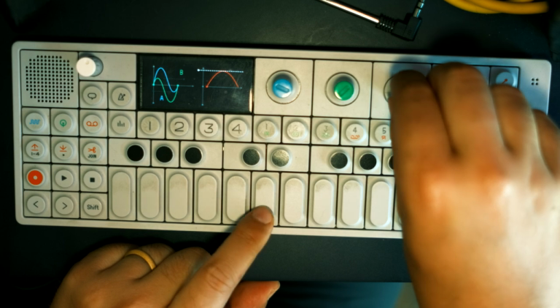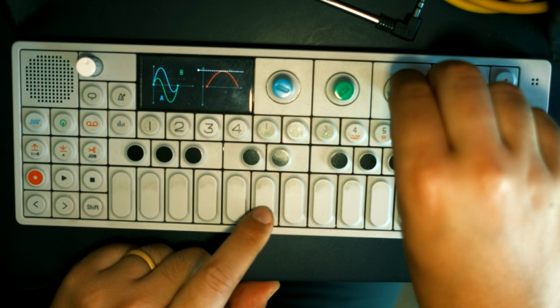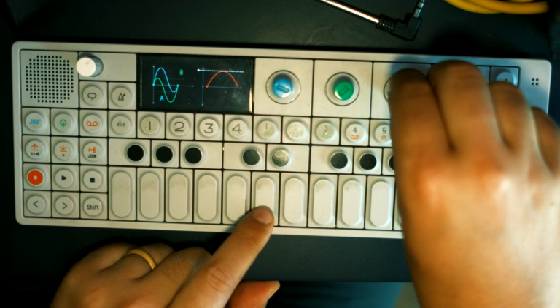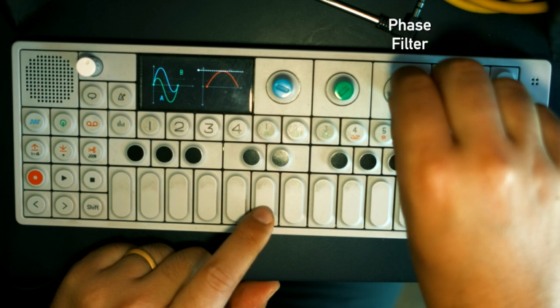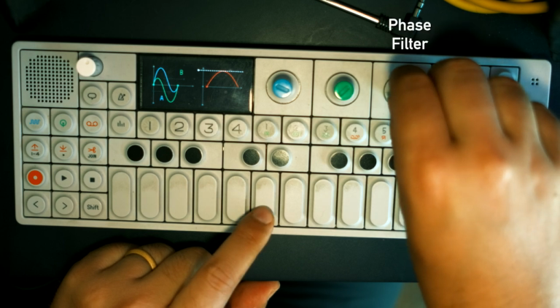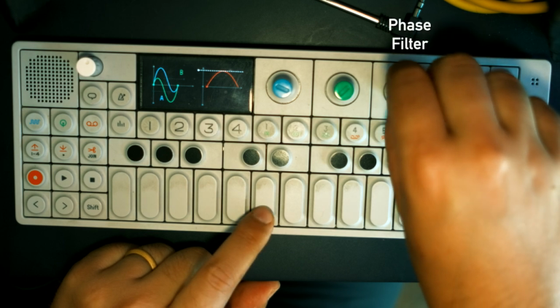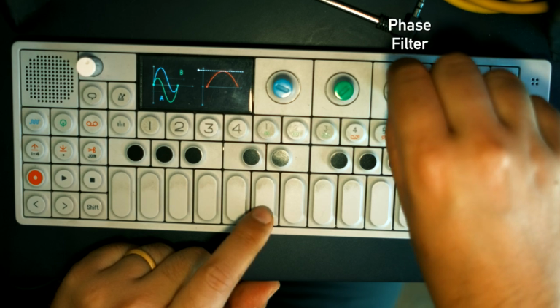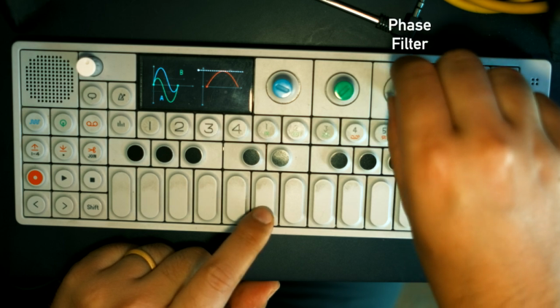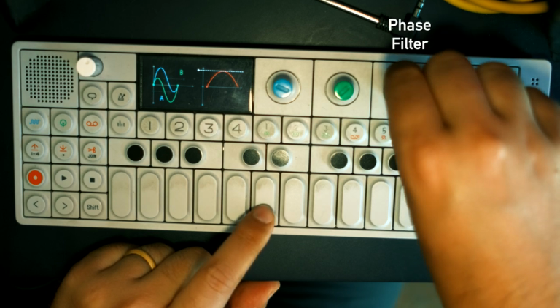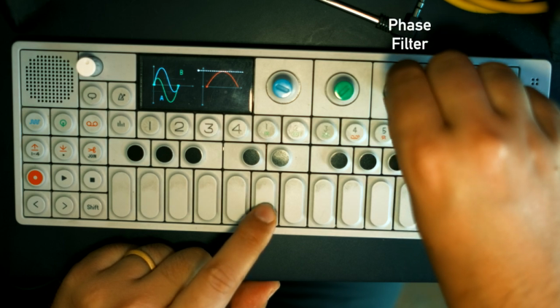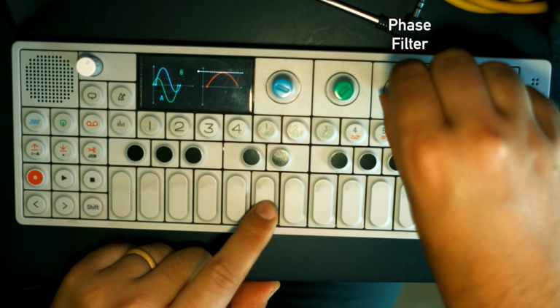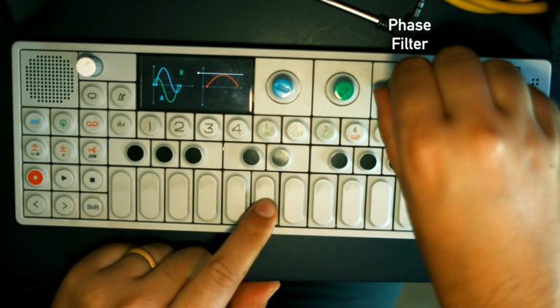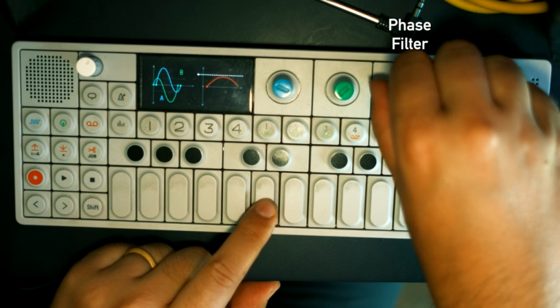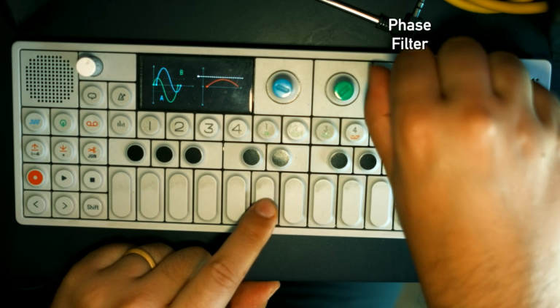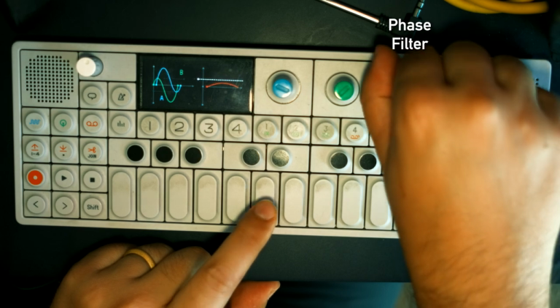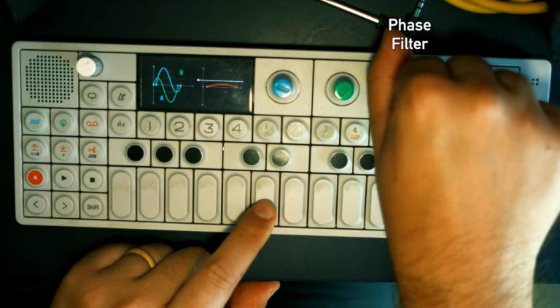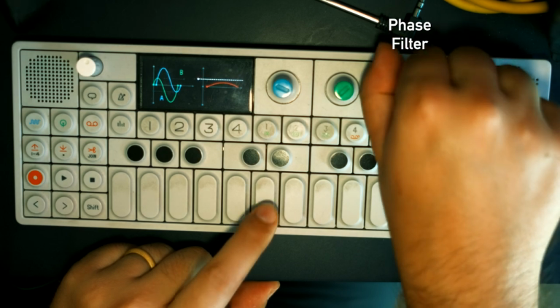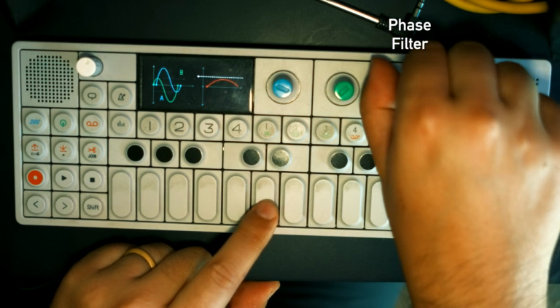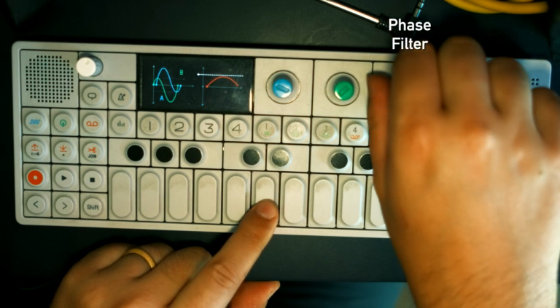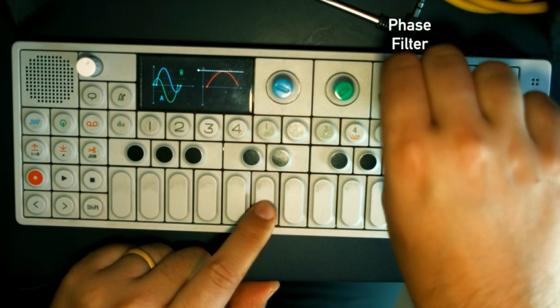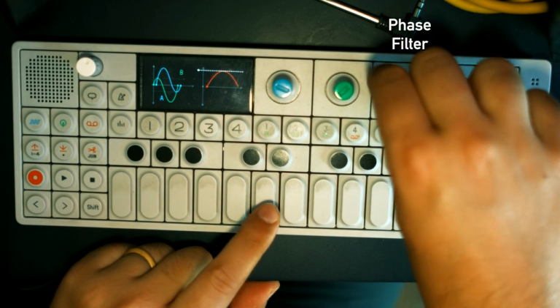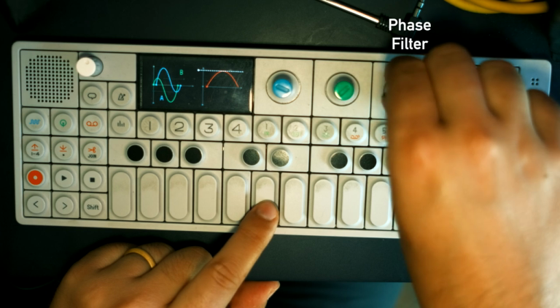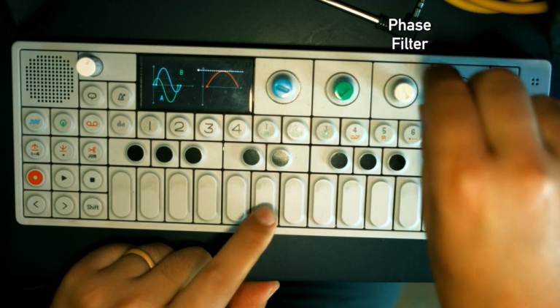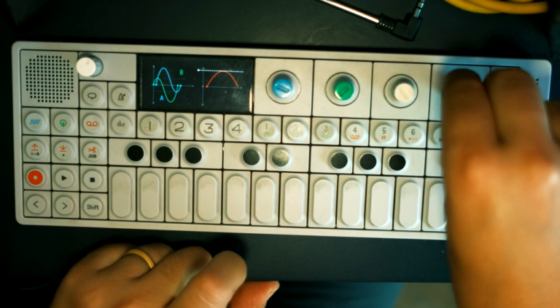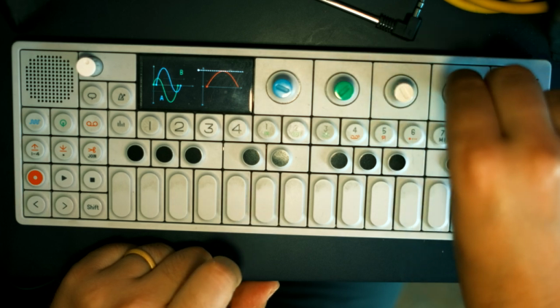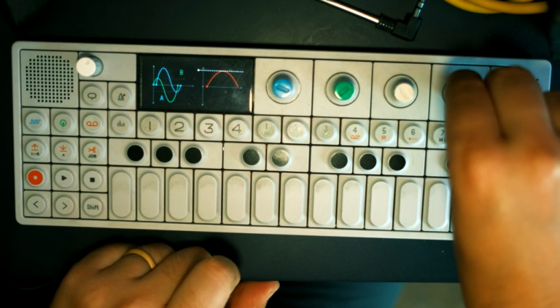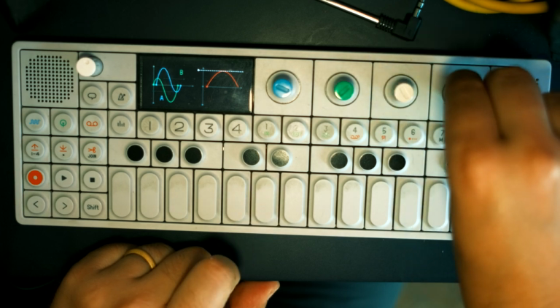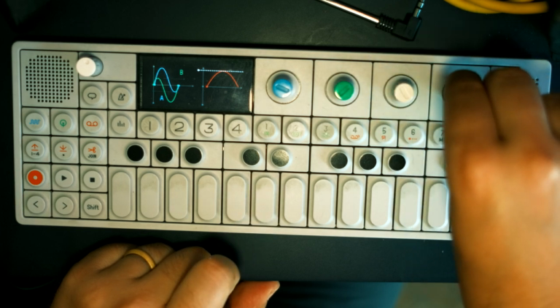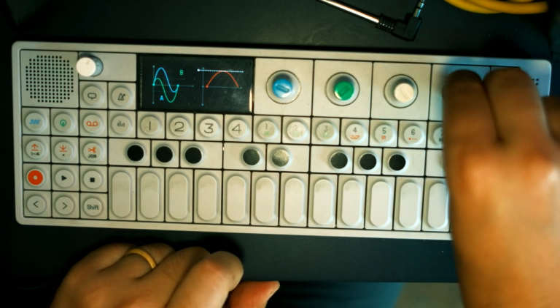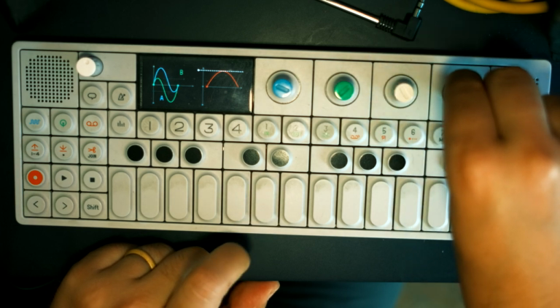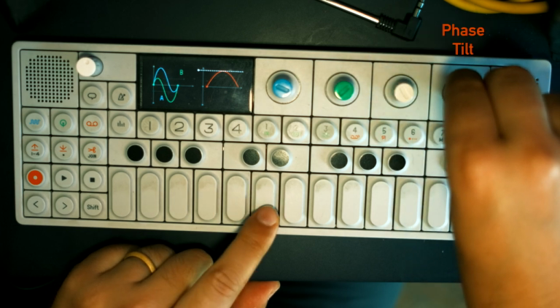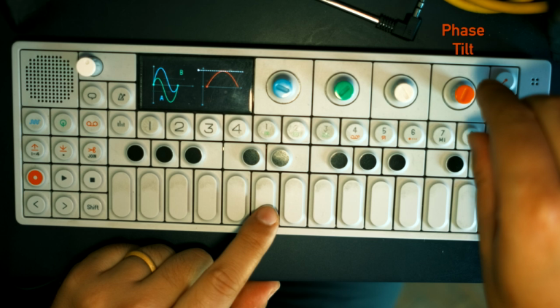The white knob is called phase filter. Let's see what it does. The final knob, the orange knob, is called phase tilt.